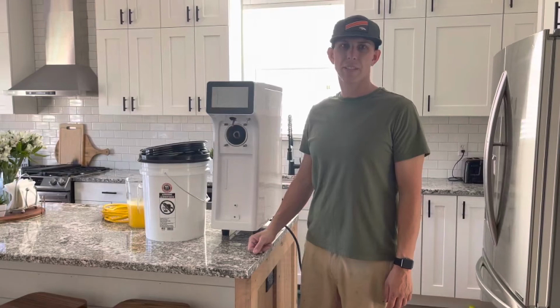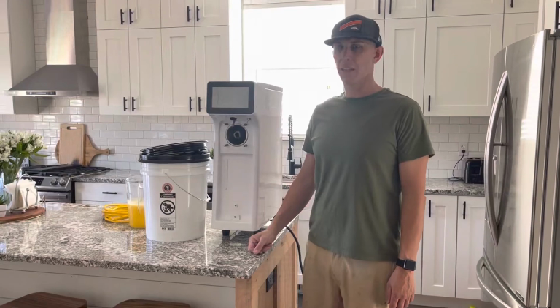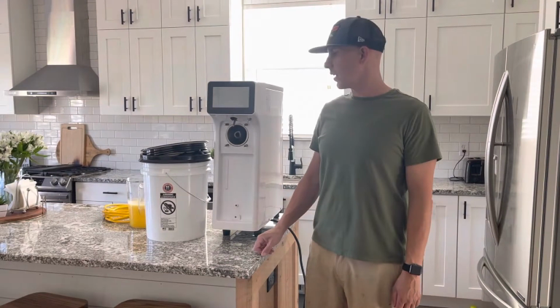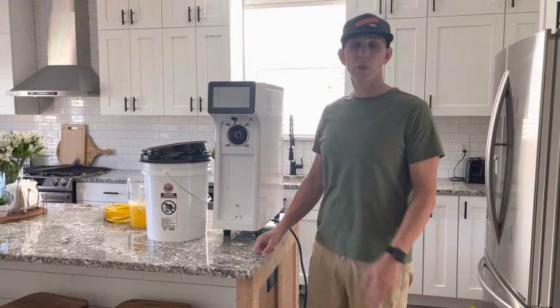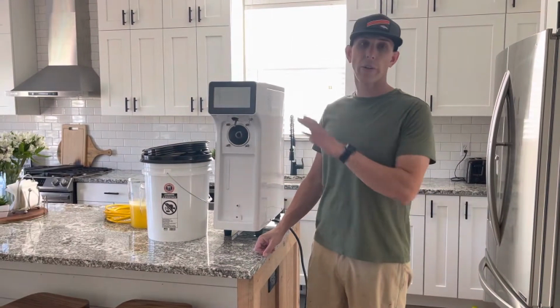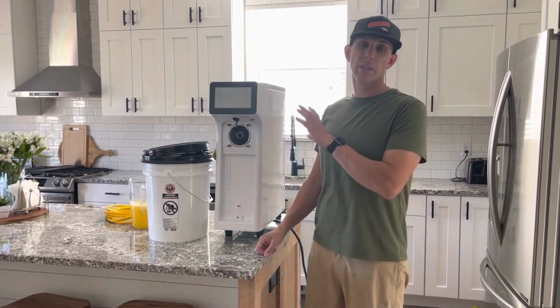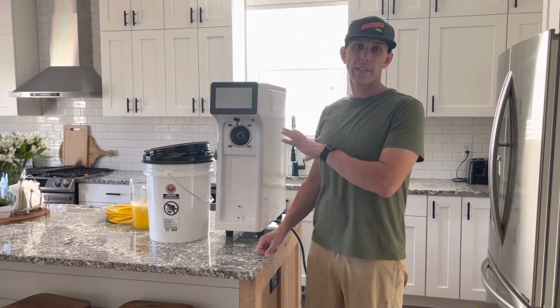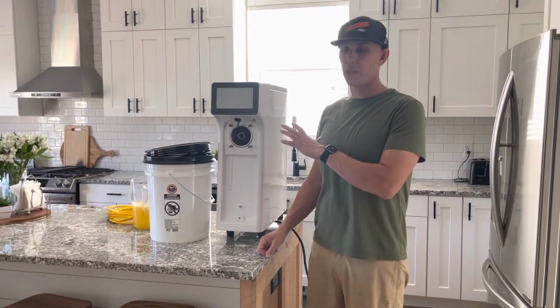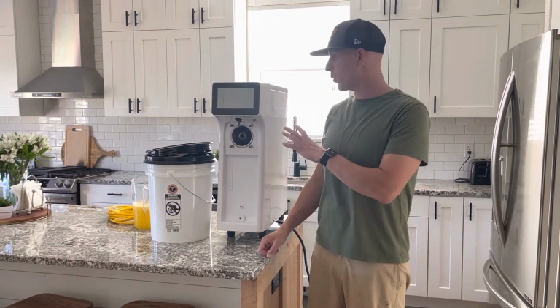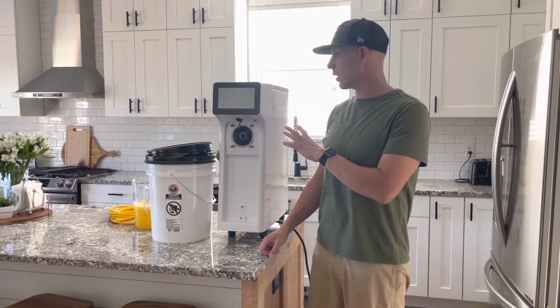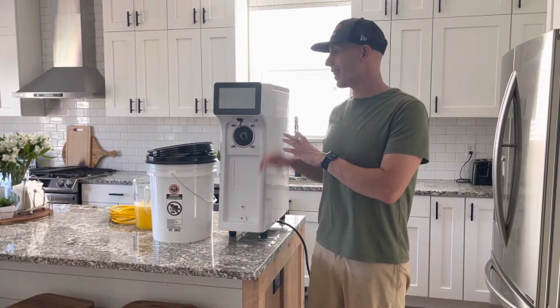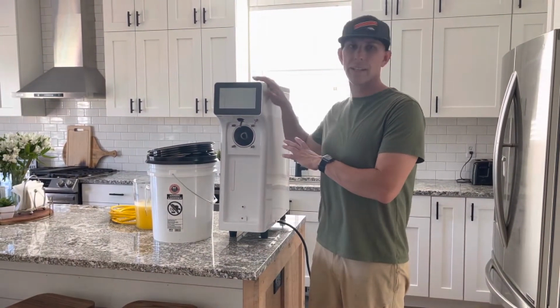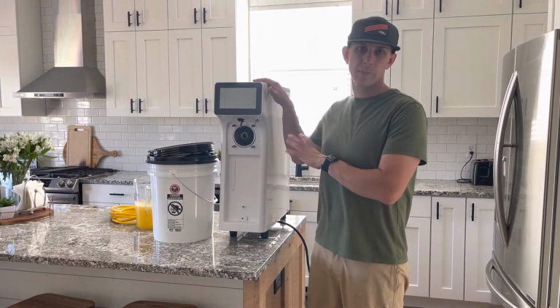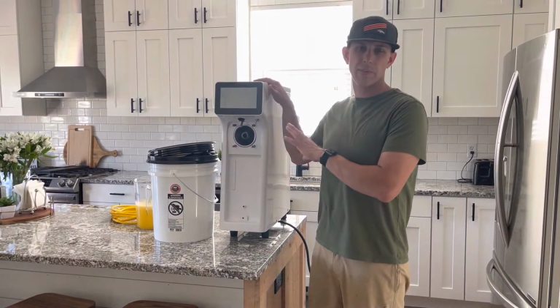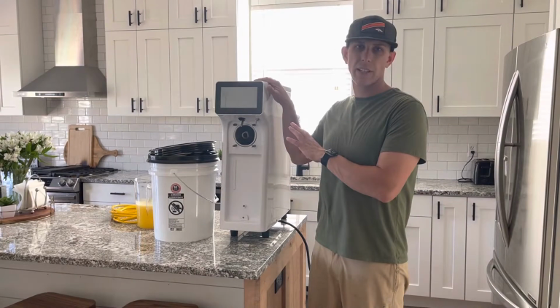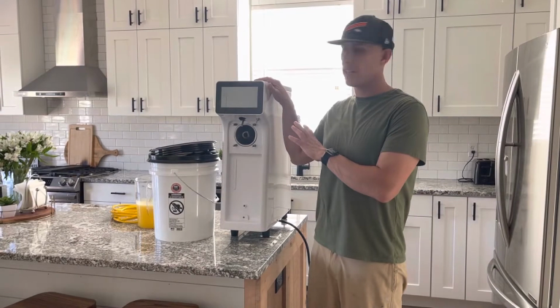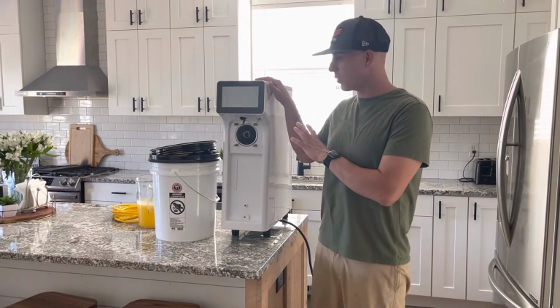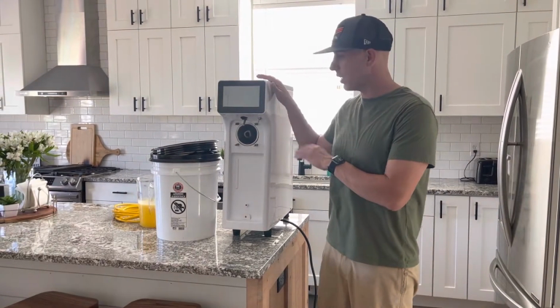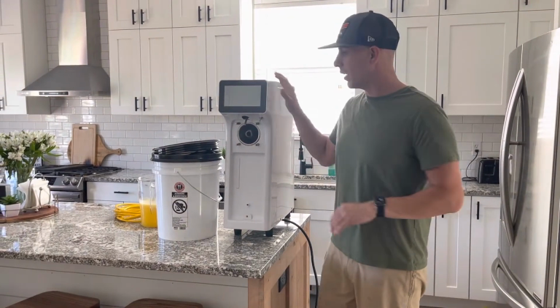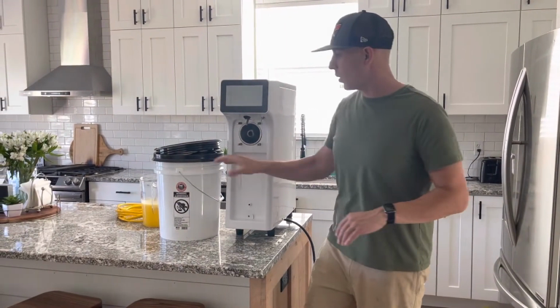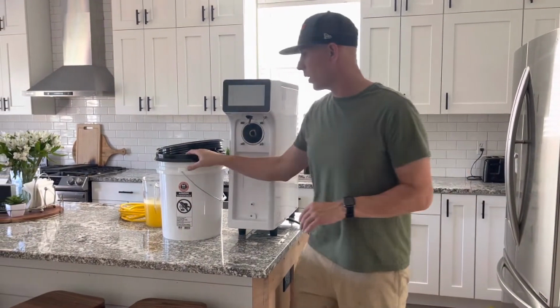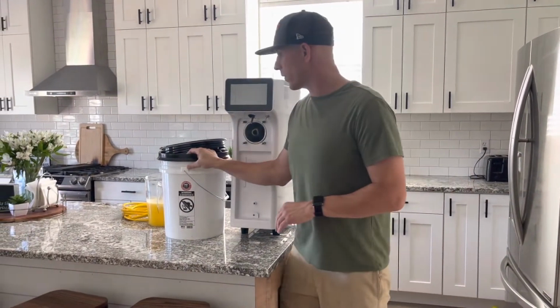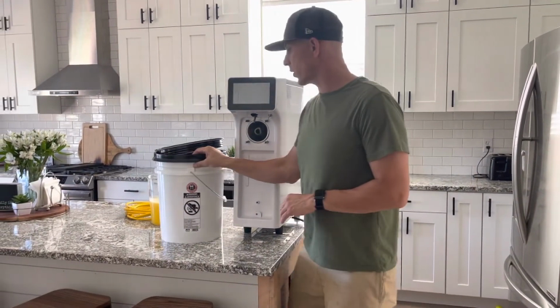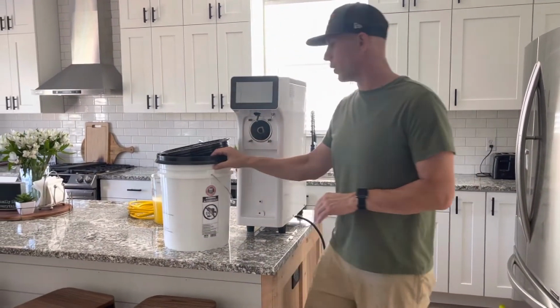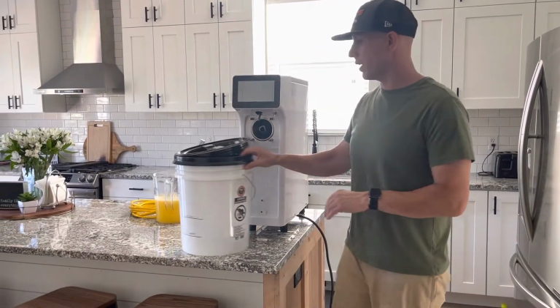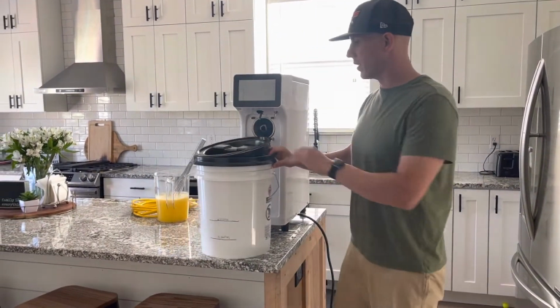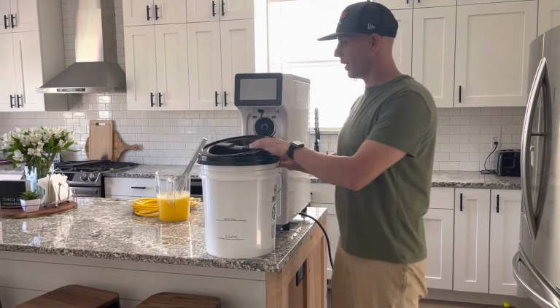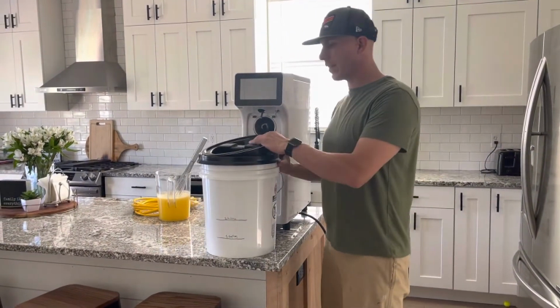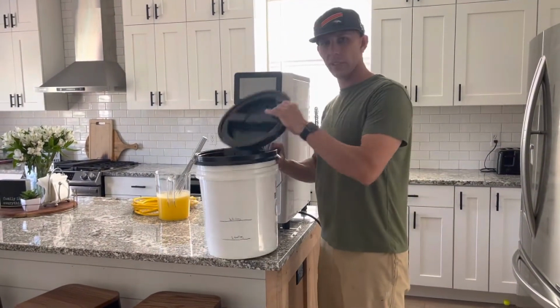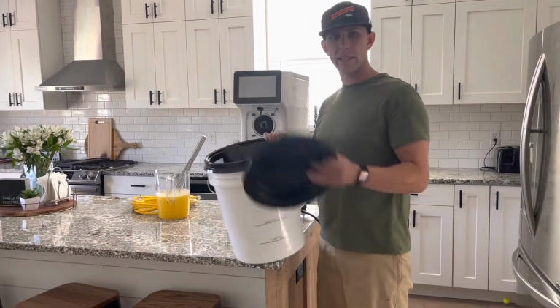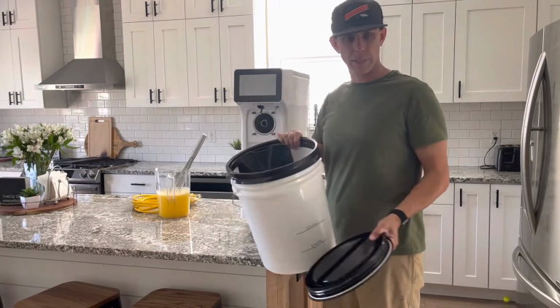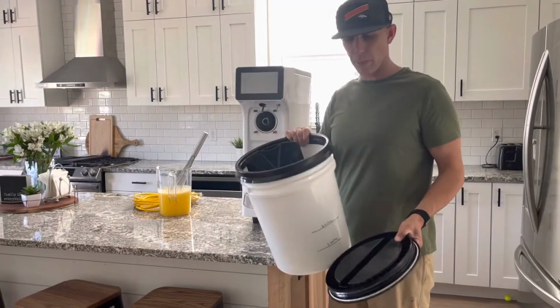Today we're going to show you how to set up and use this specific ice cream machine. The first thing is that everything you'll need is going to be in this bucket.